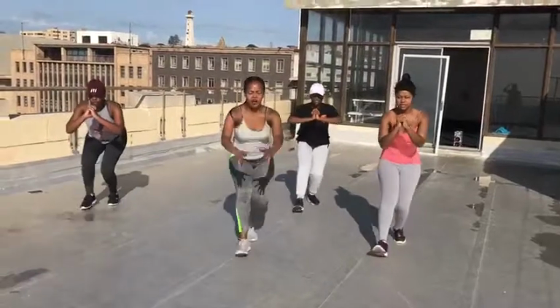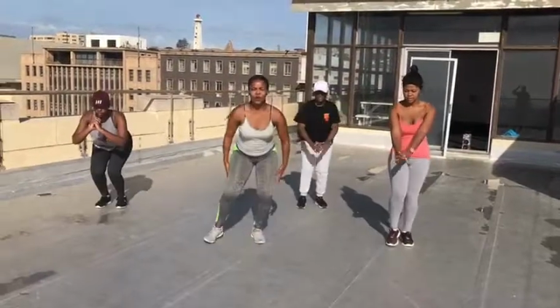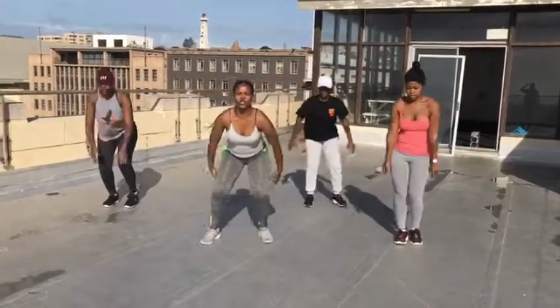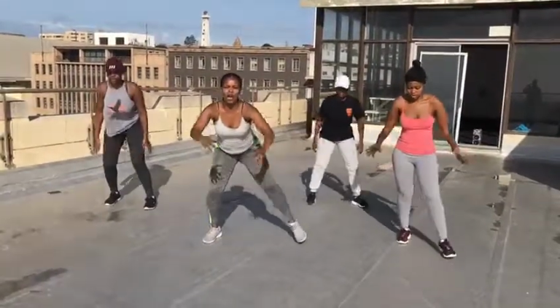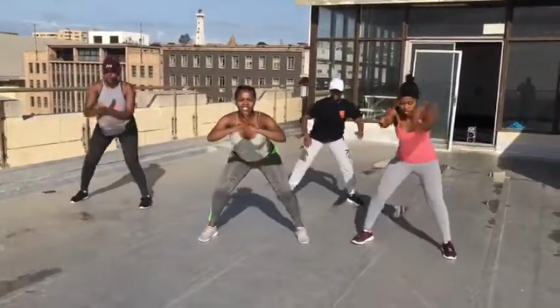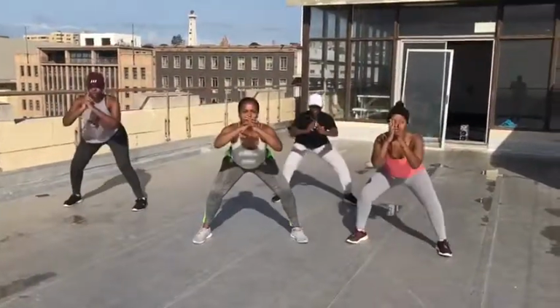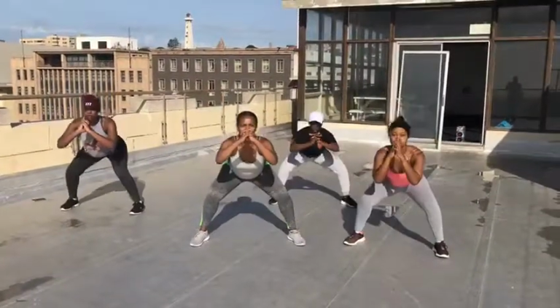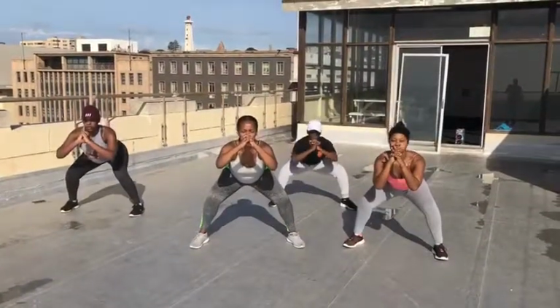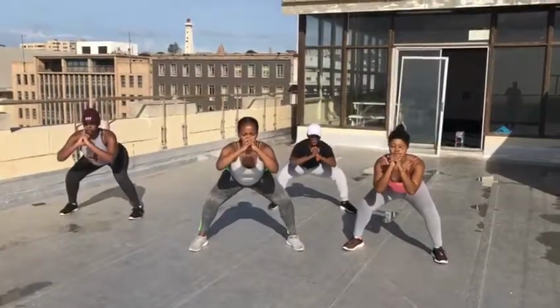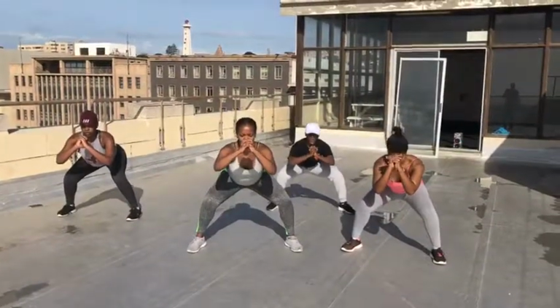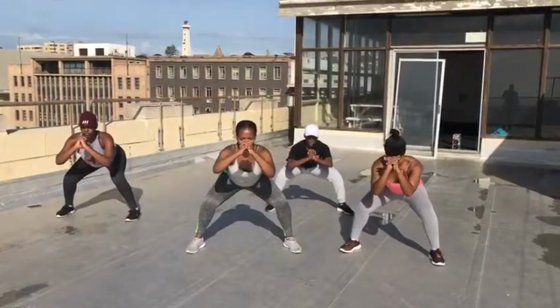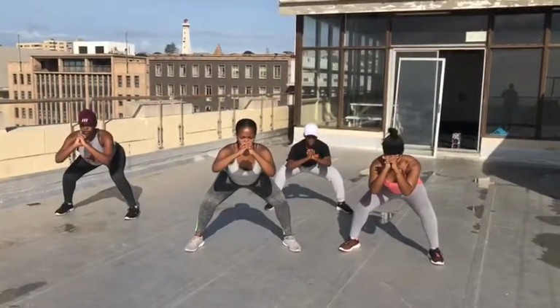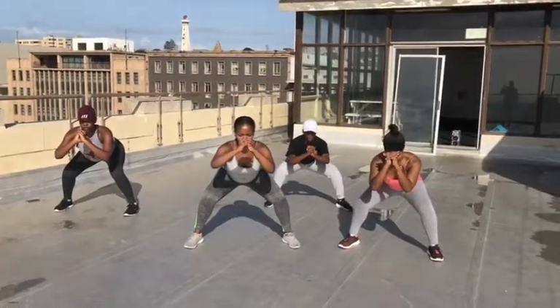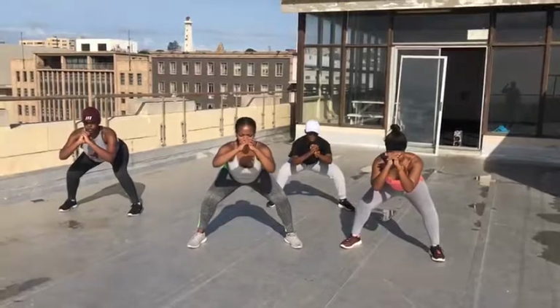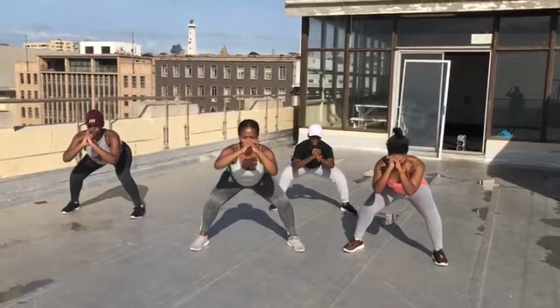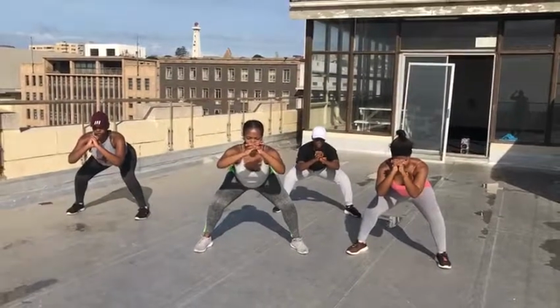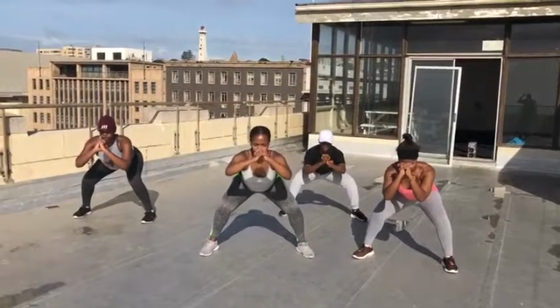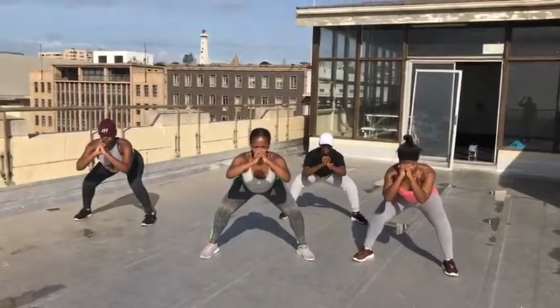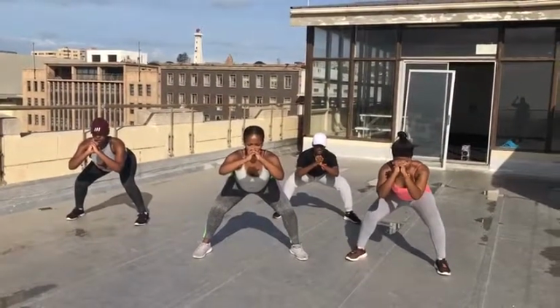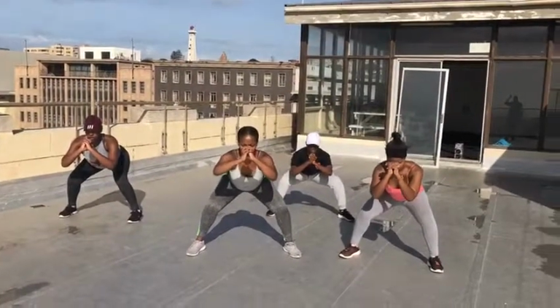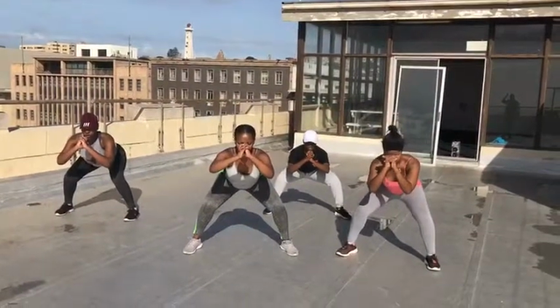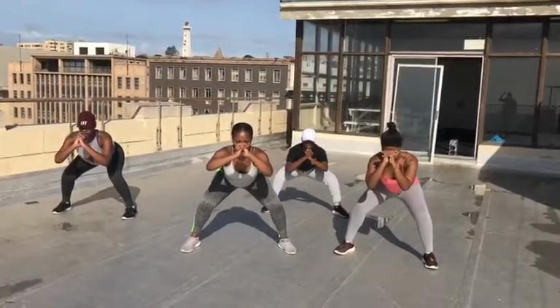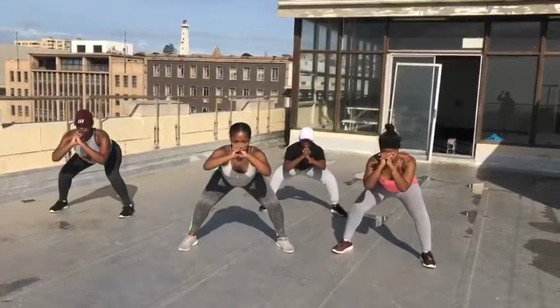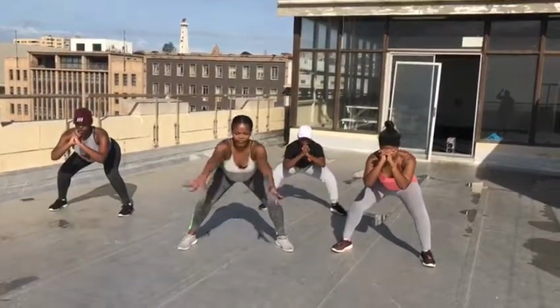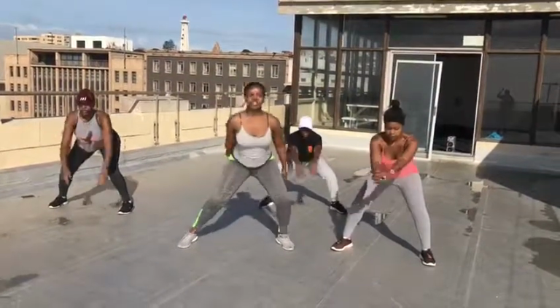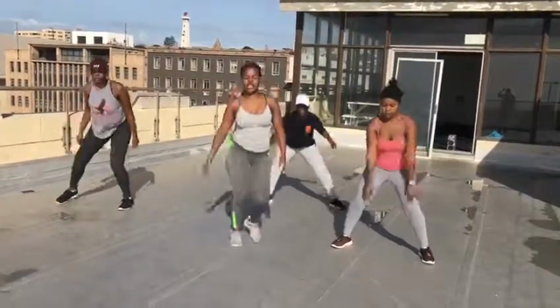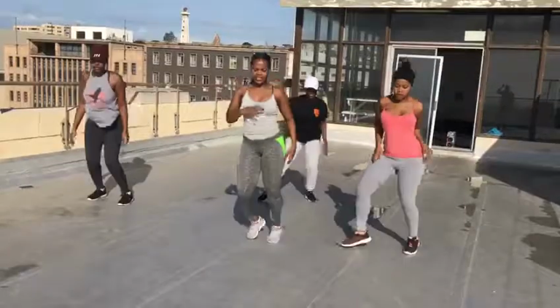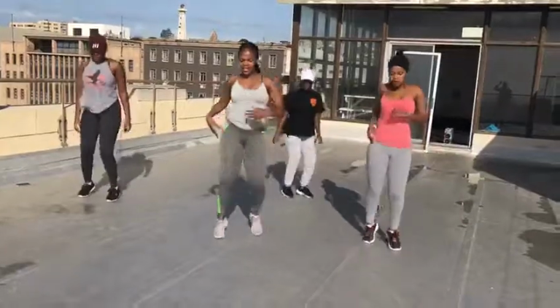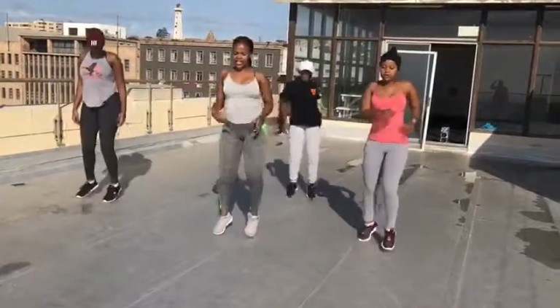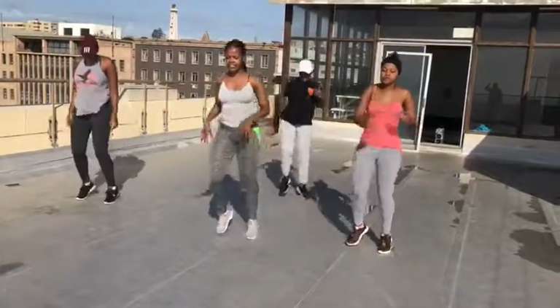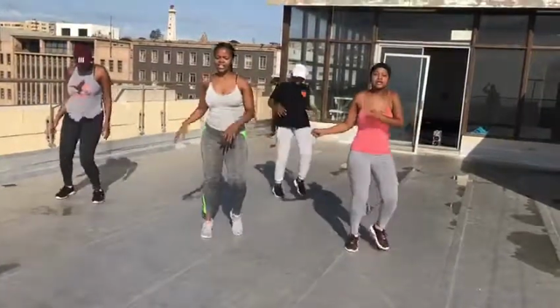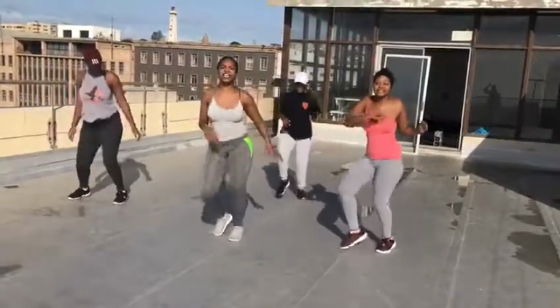Our next move is the squat. Squat and hold. One, two, three, four, five. Shake it.